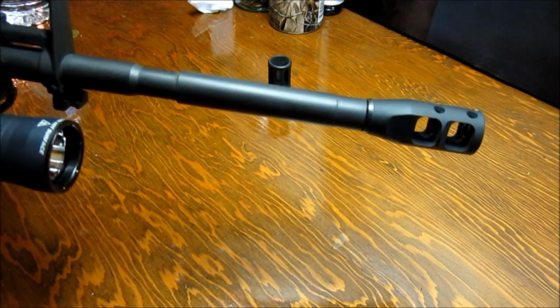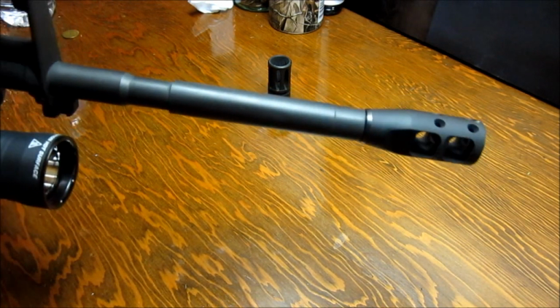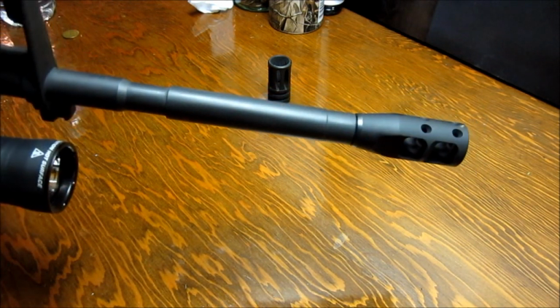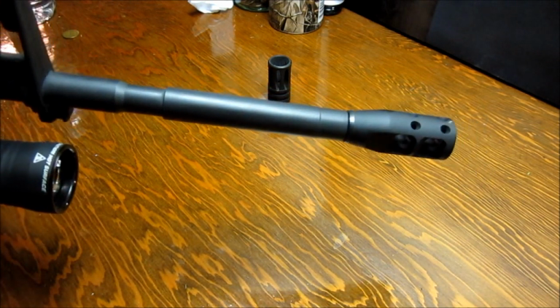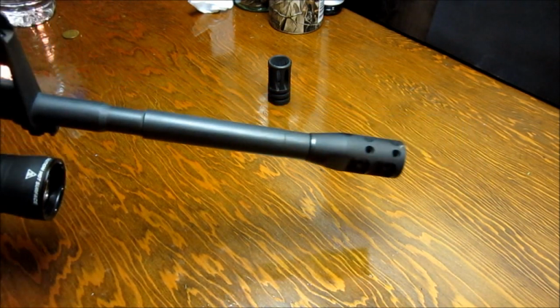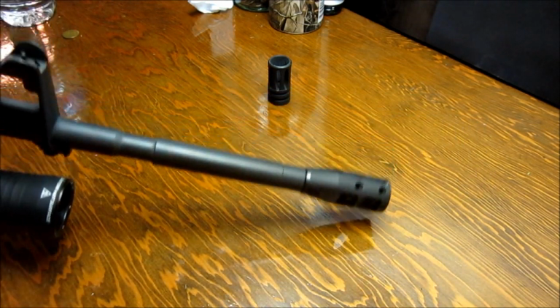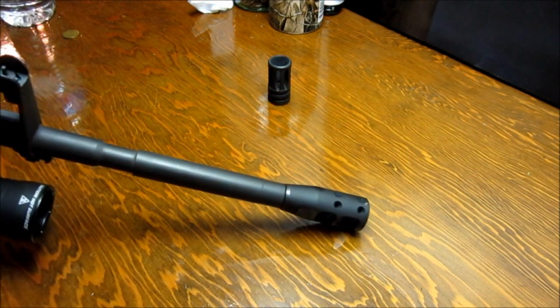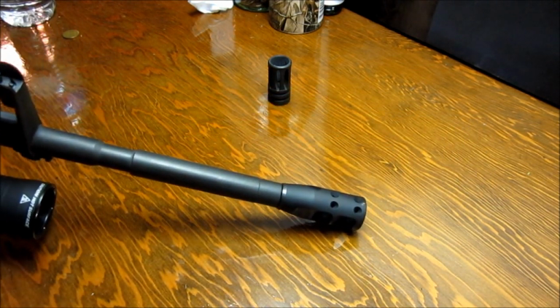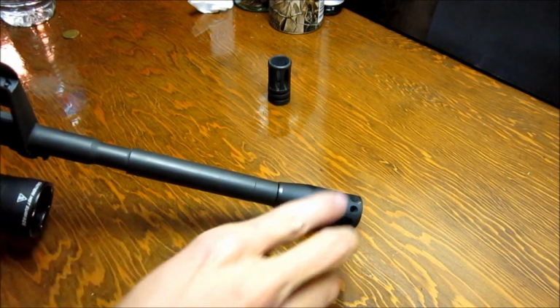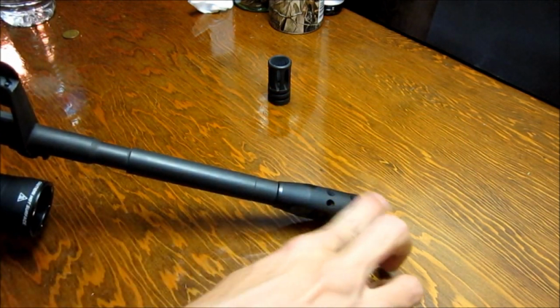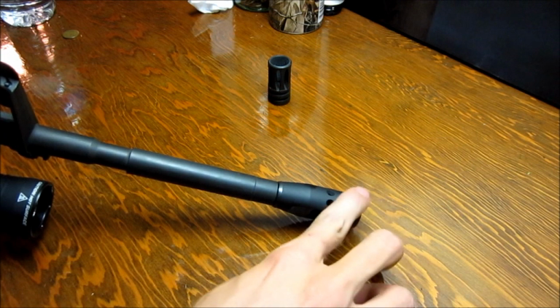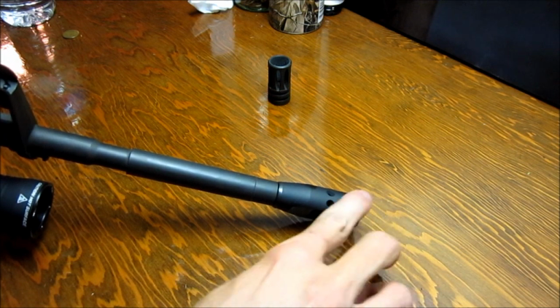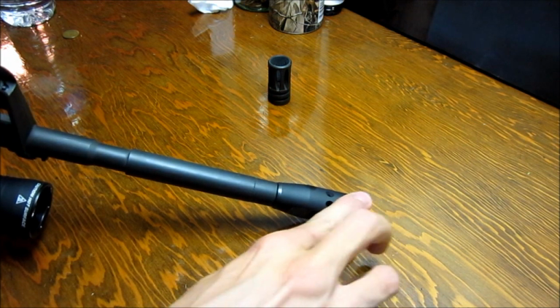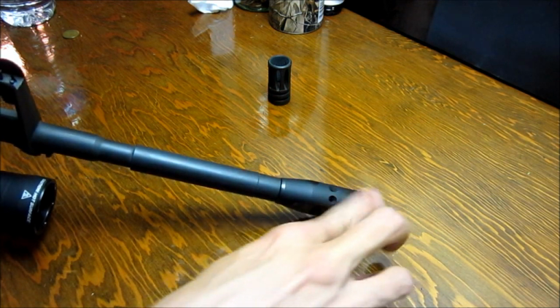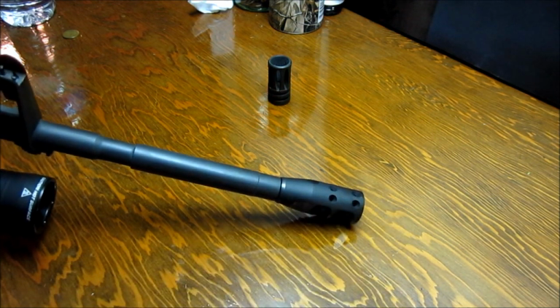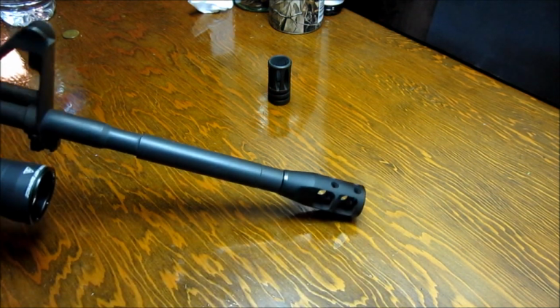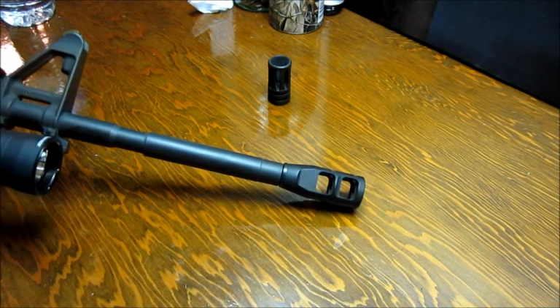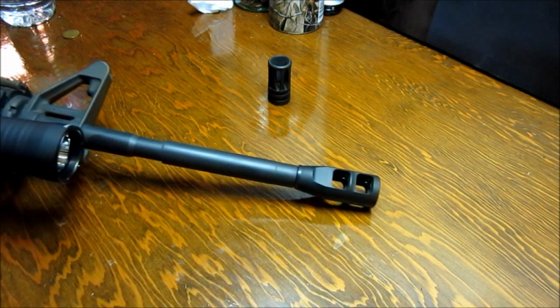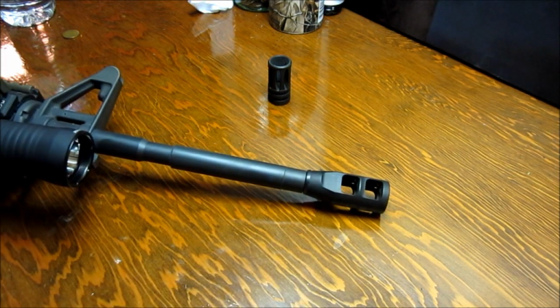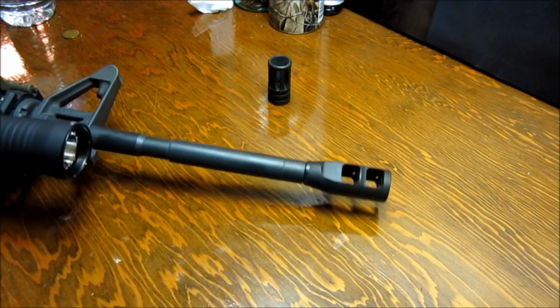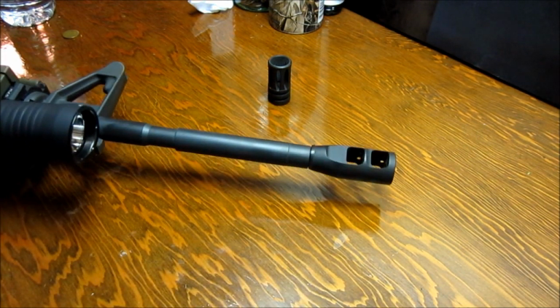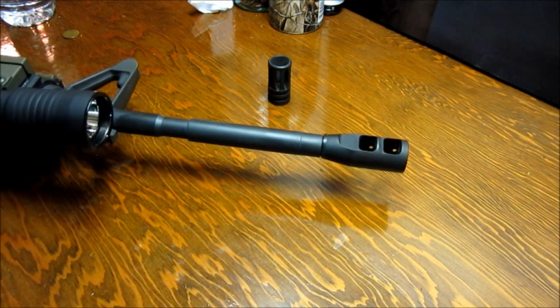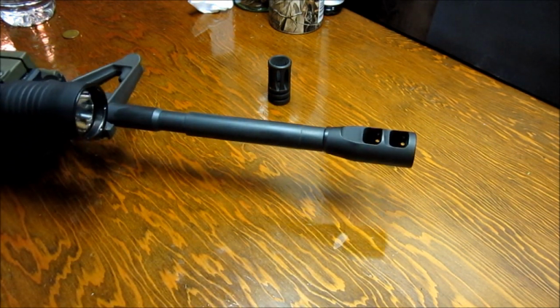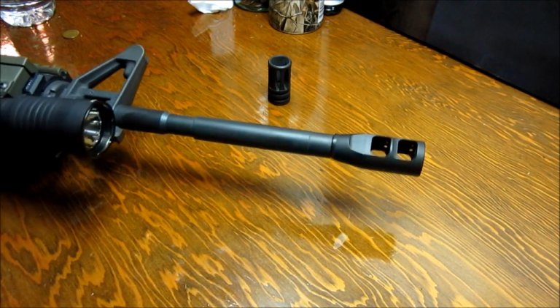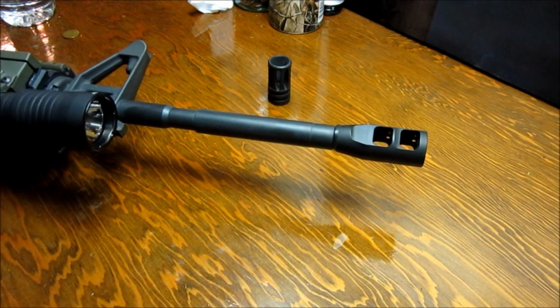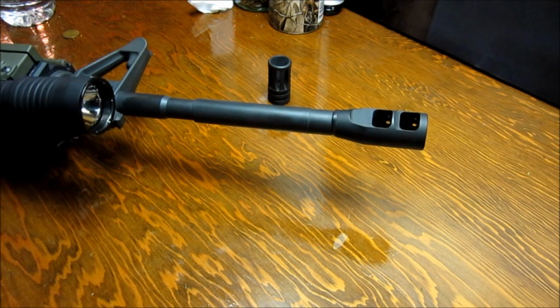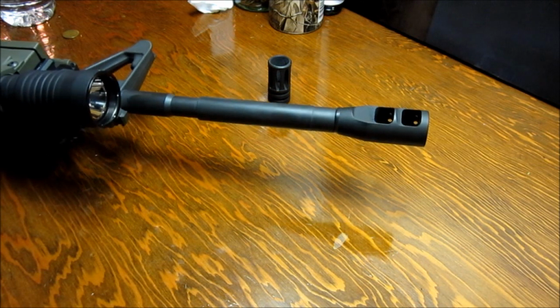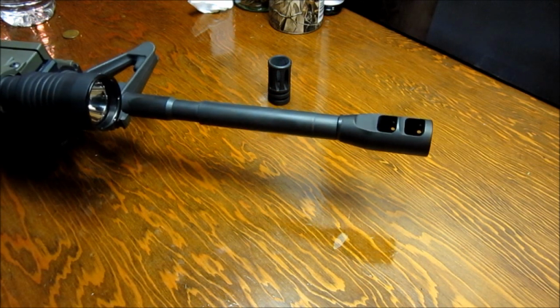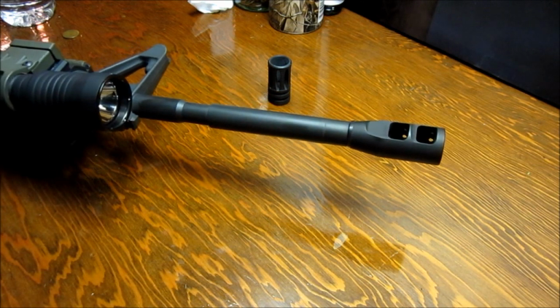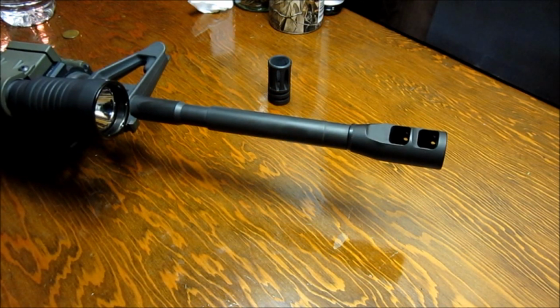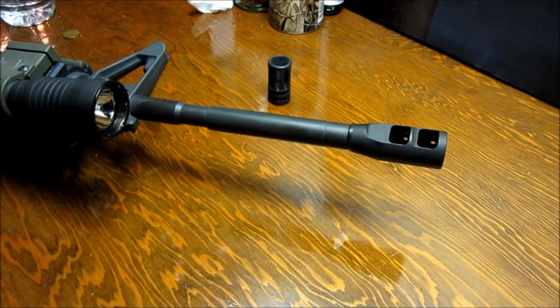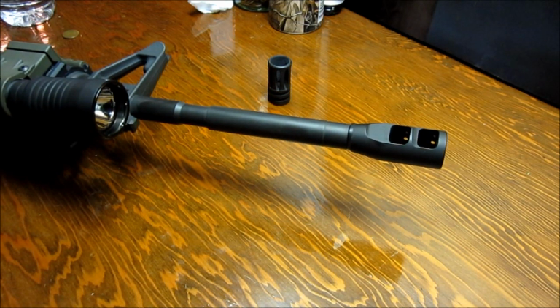It's like 90 bucks. I ordered it from Brownells — I only live about 30 miles away — and it came pretty quick, just two or three days, with the 4th of July in there.